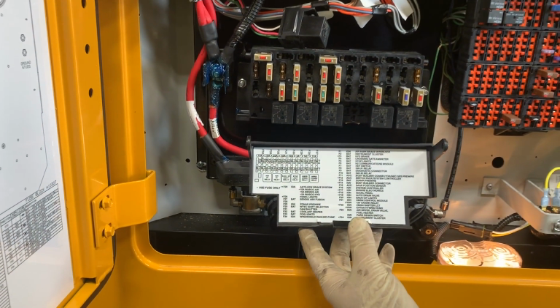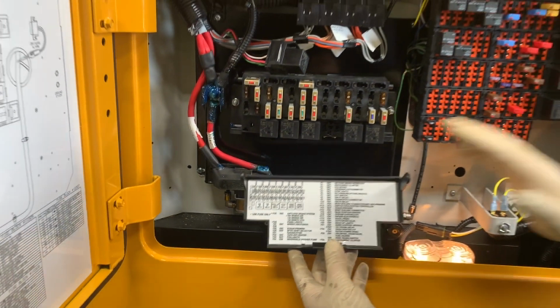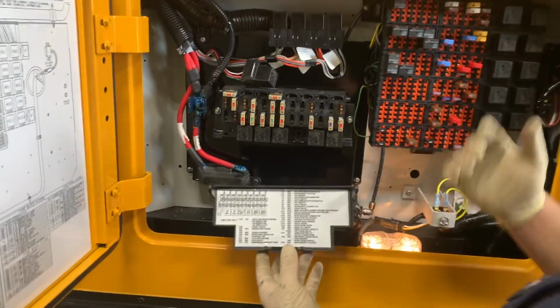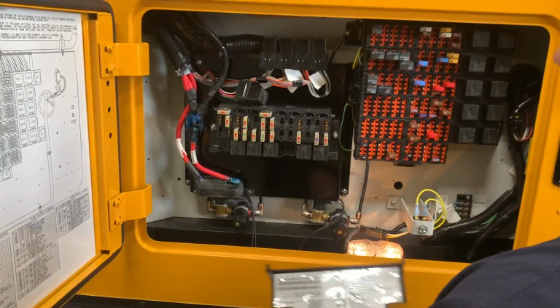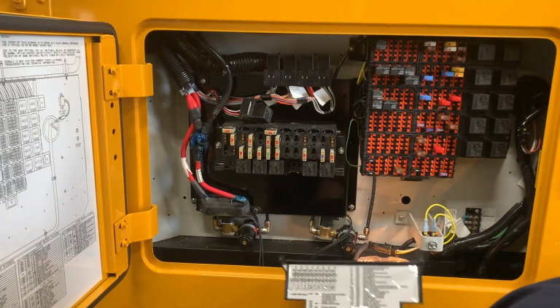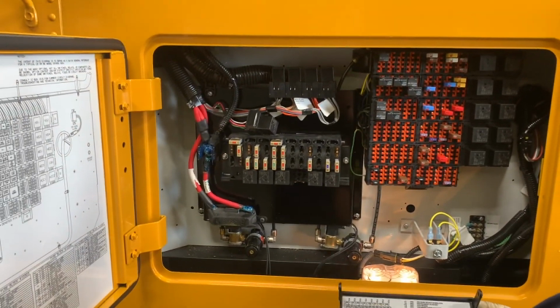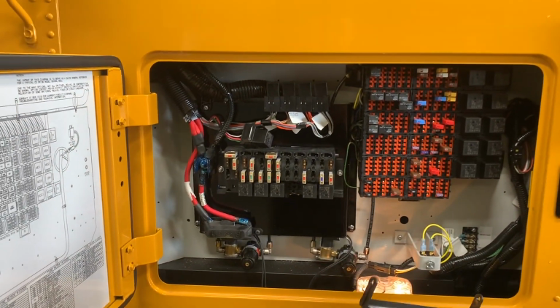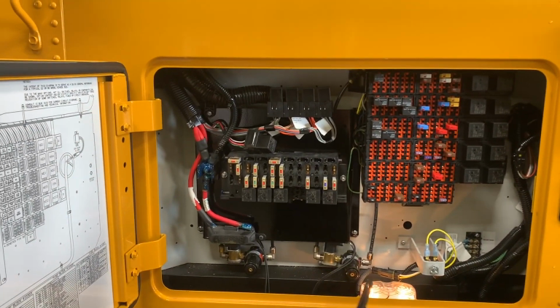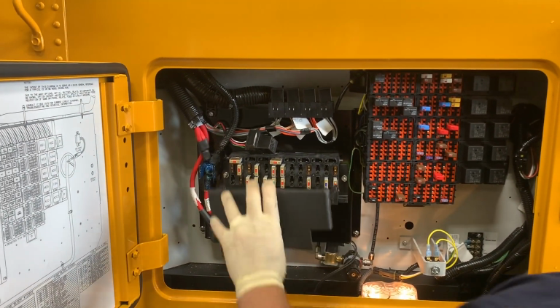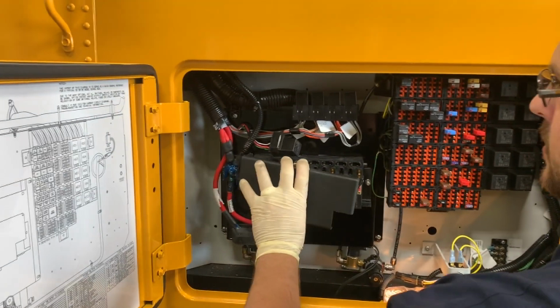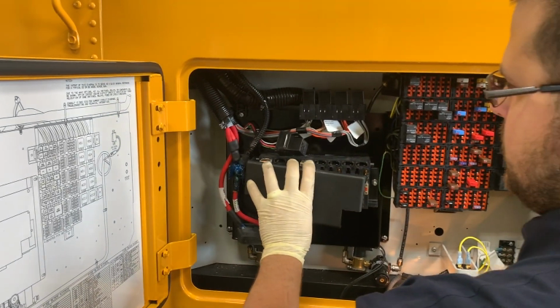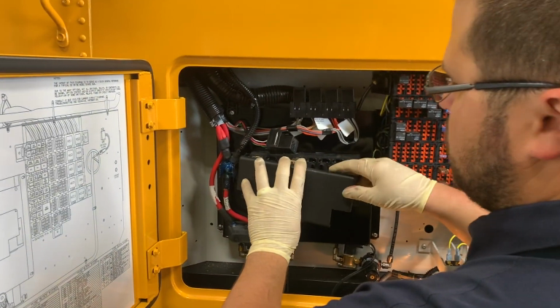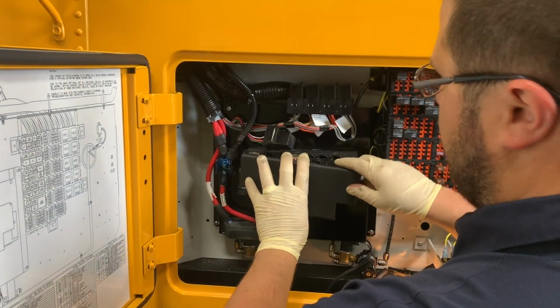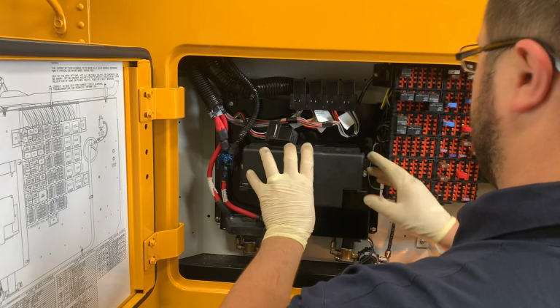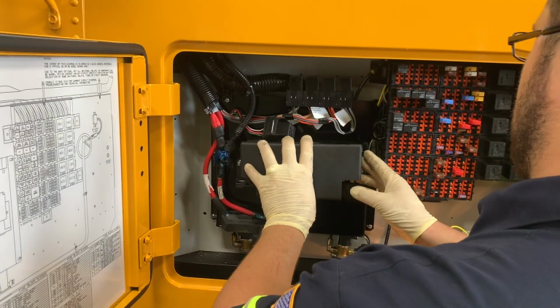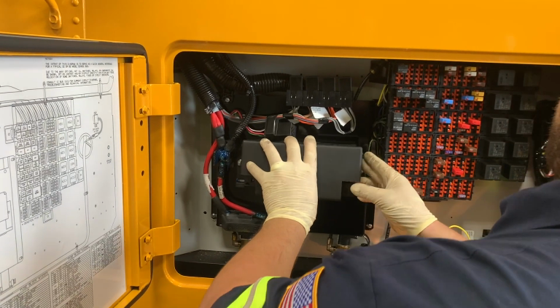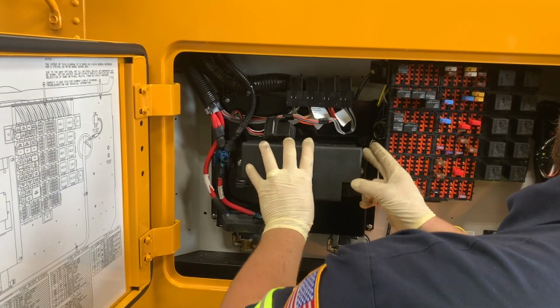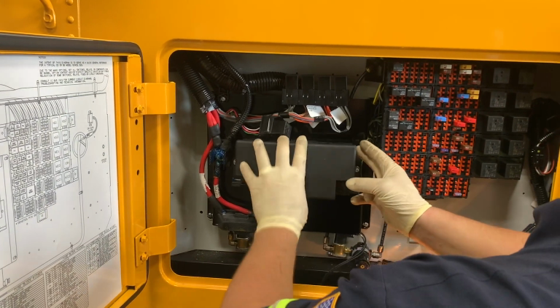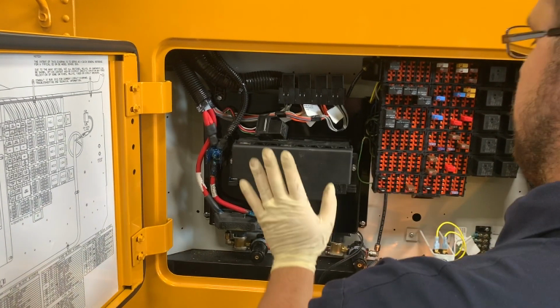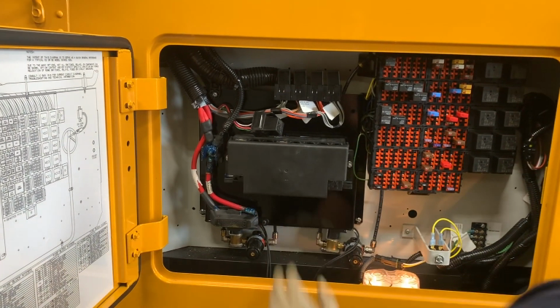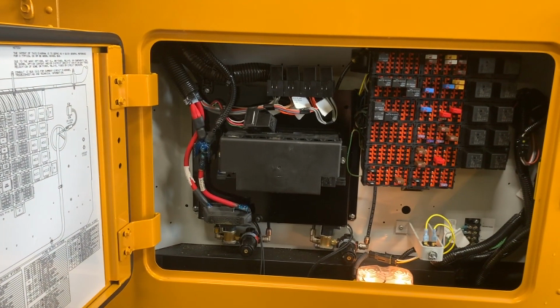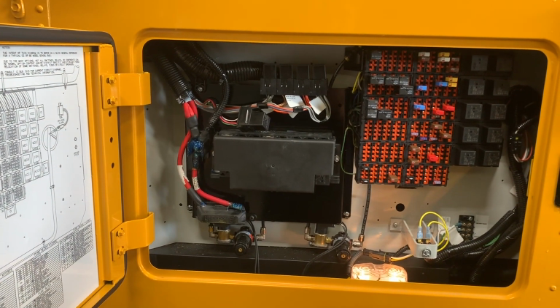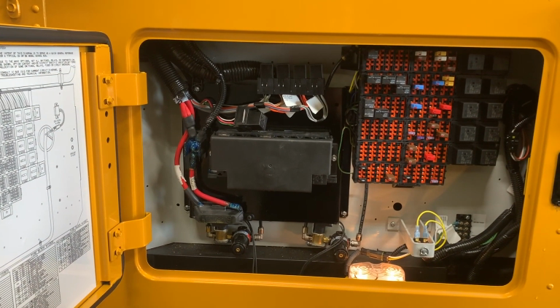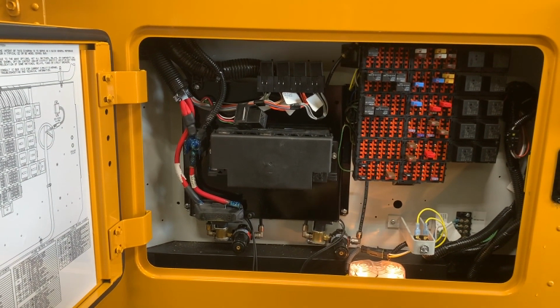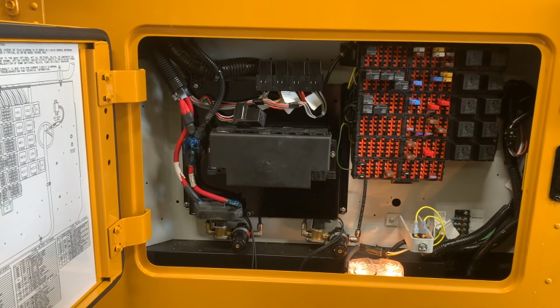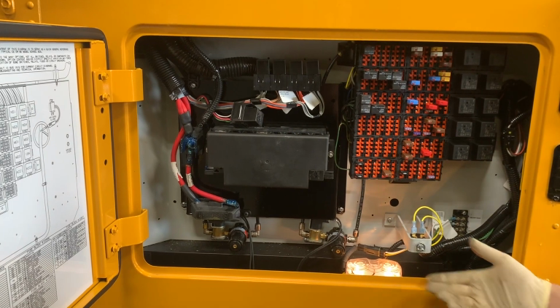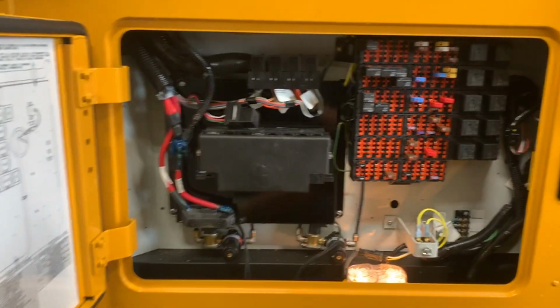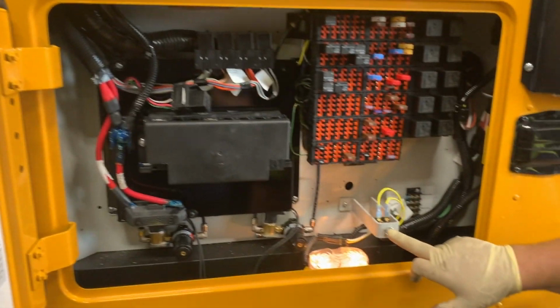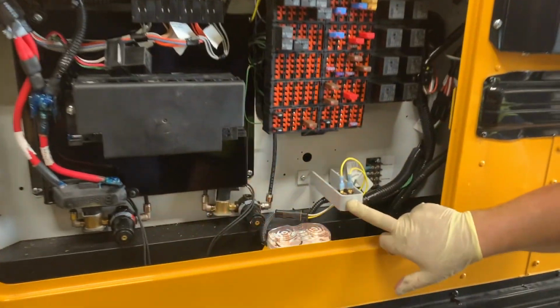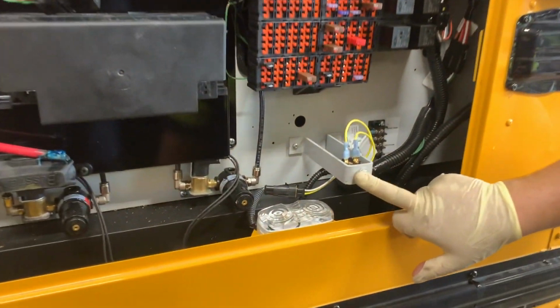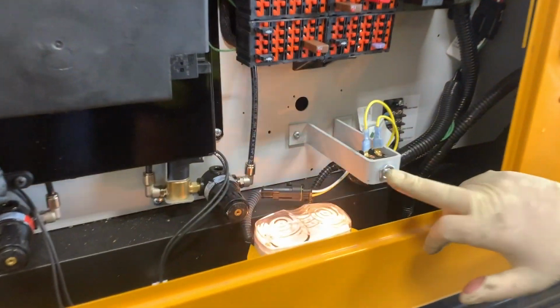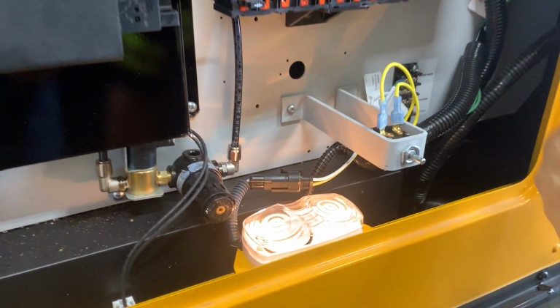It's actually very easy once you're able to break it down. Doesn't look too confusing. So this is just one of the many things we look over when we do a pre-delivery inspection. I'll even show you just one little thing — this light actually stays on when this door is closed.